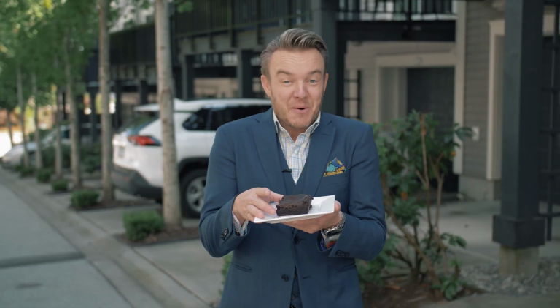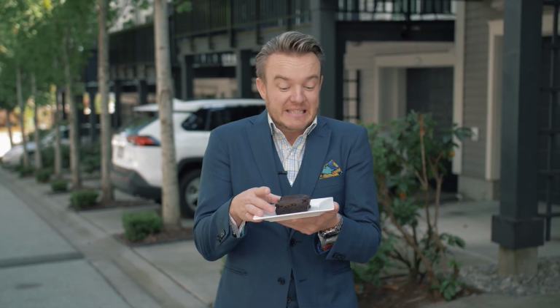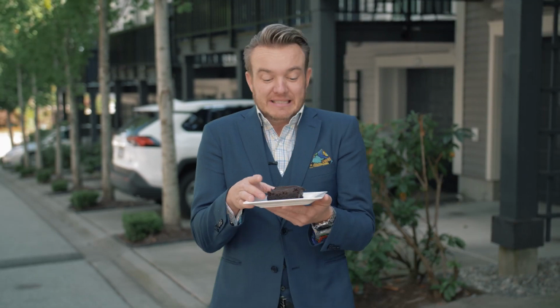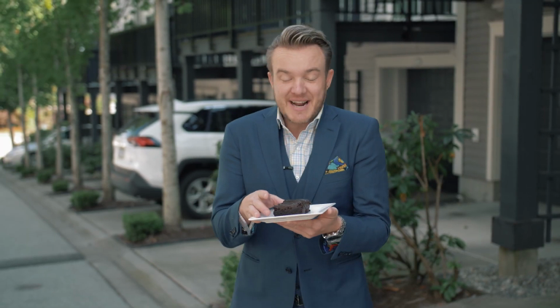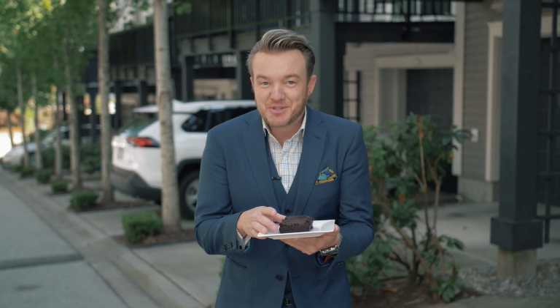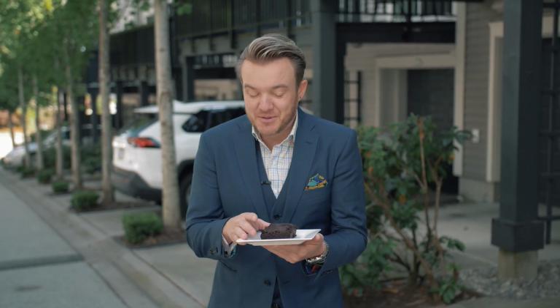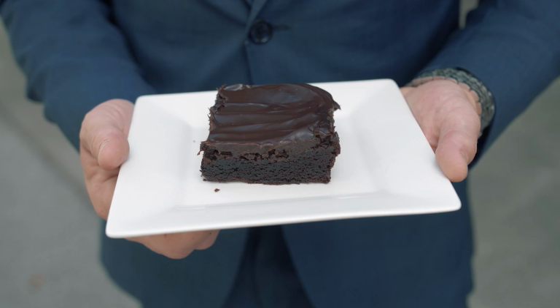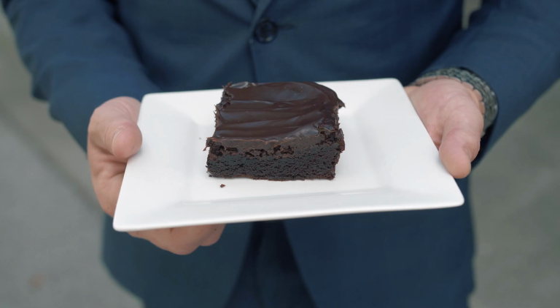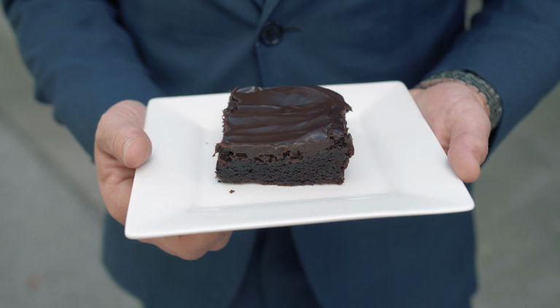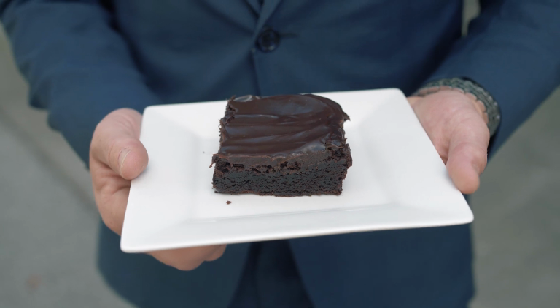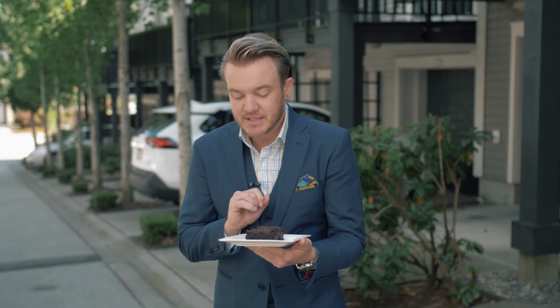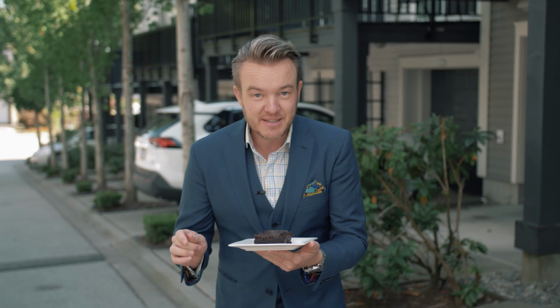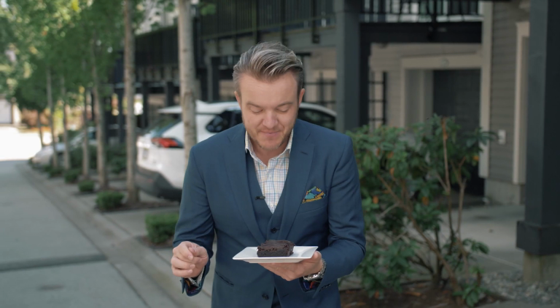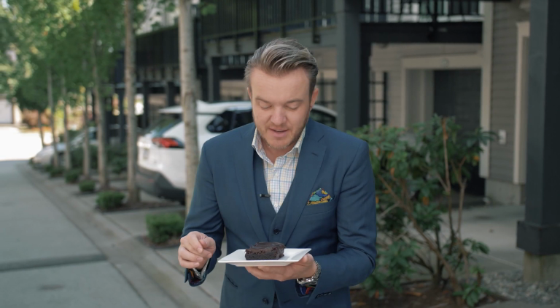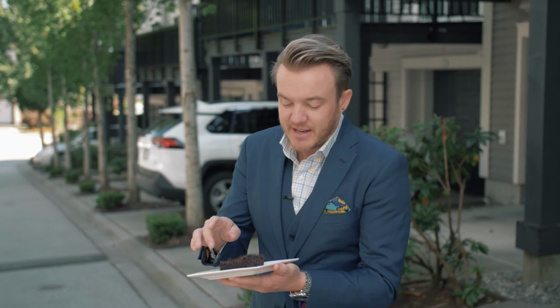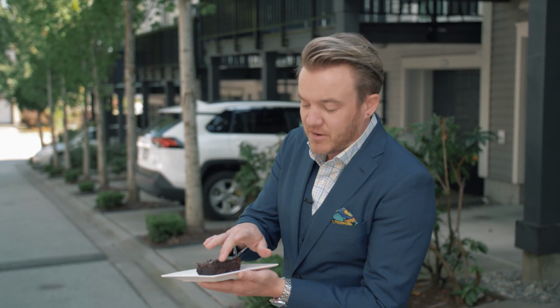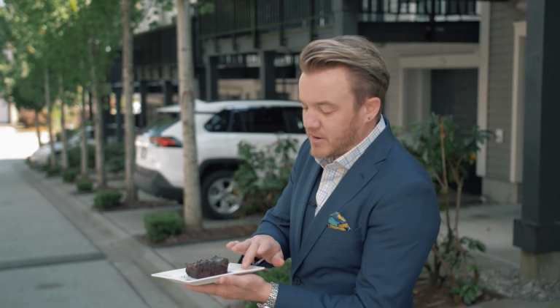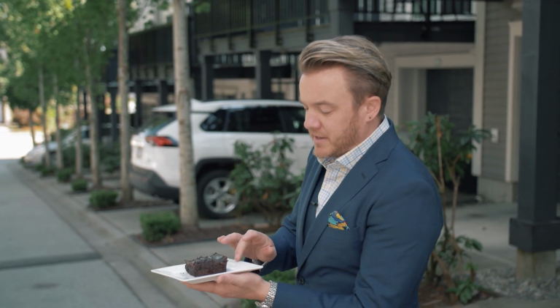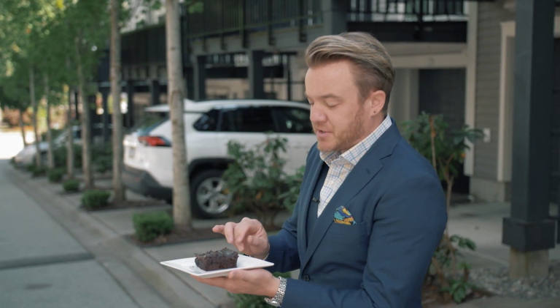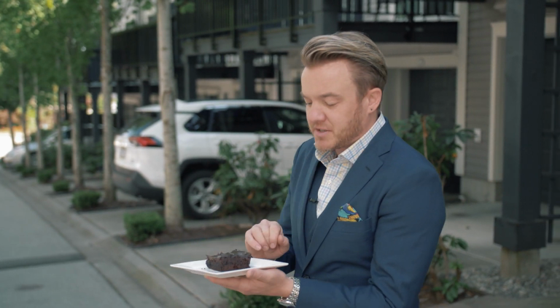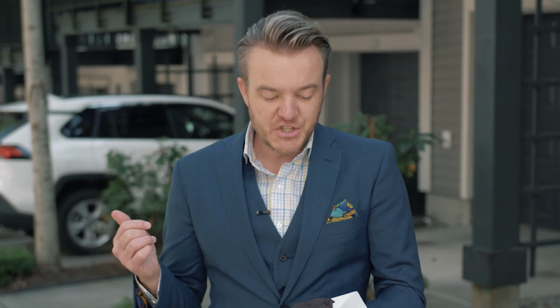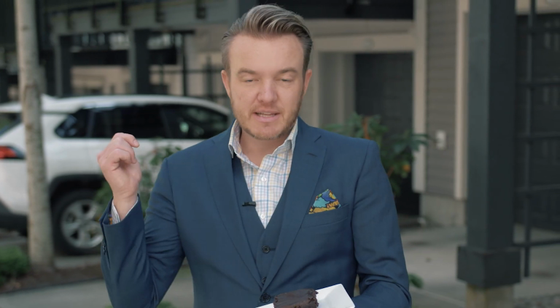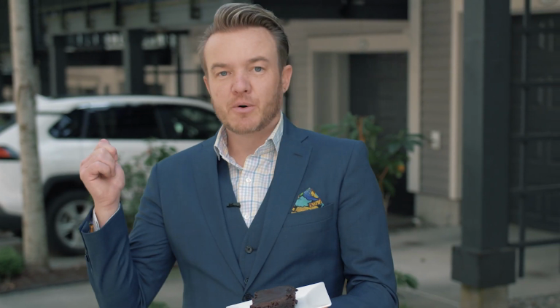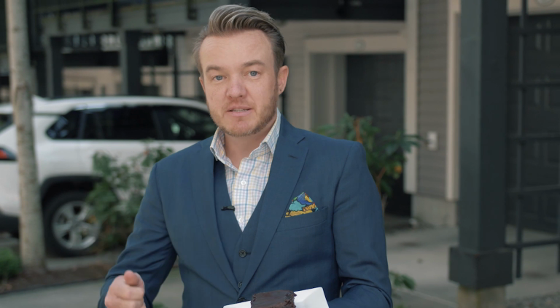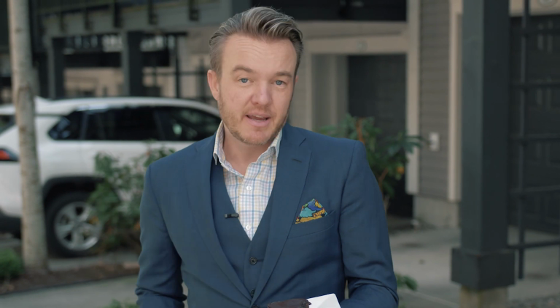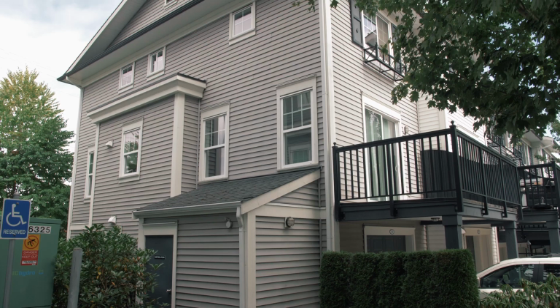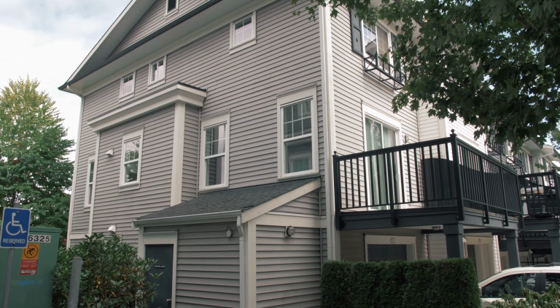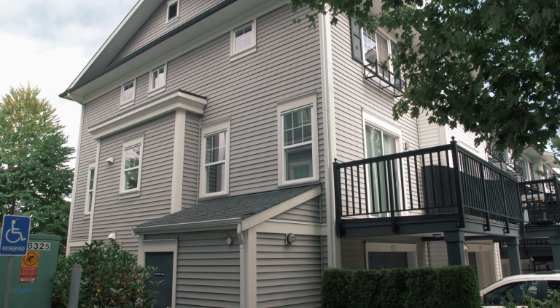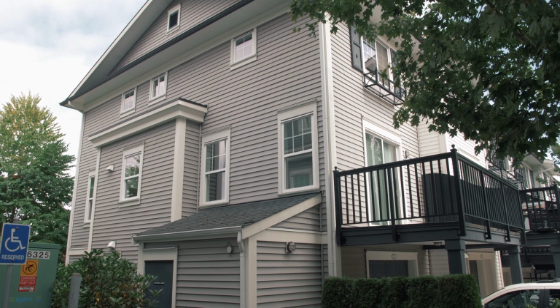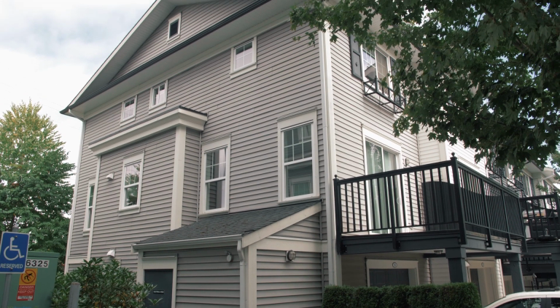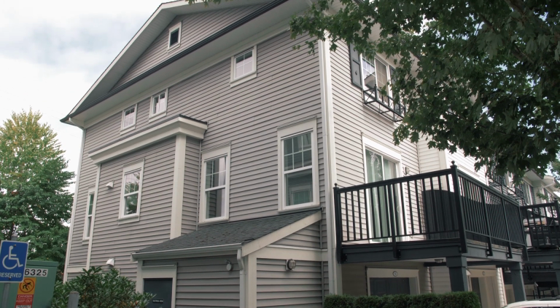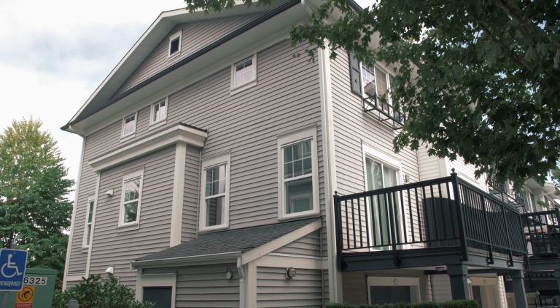Me? I was just about to enjoy the corner piece of this cake. It's the best — it has all the delicious frosting. Just like the corner piece of the cake, the corner units at the complex are the best.